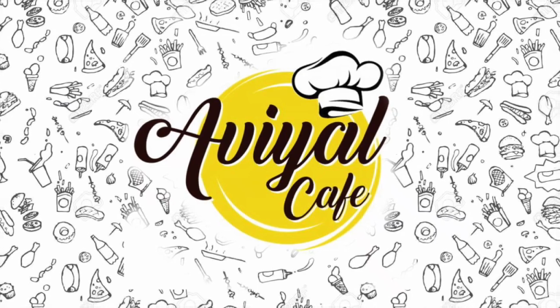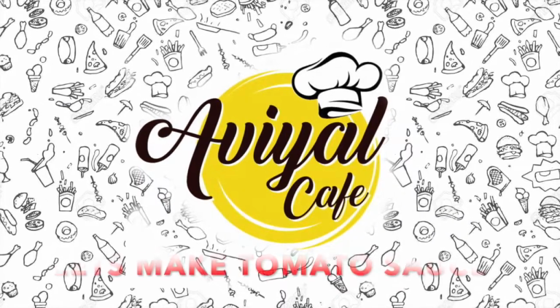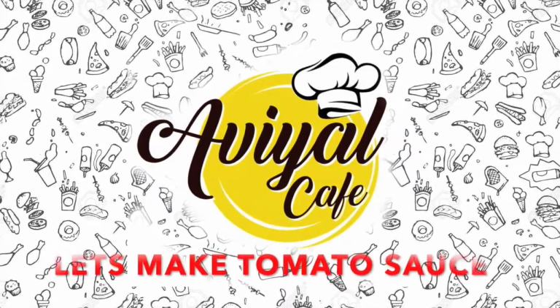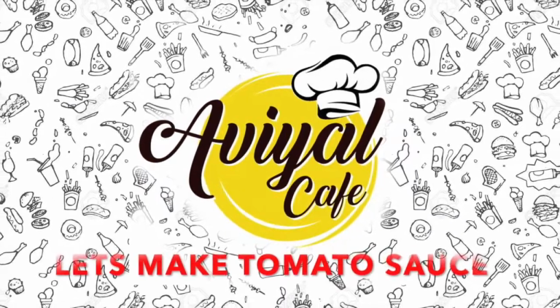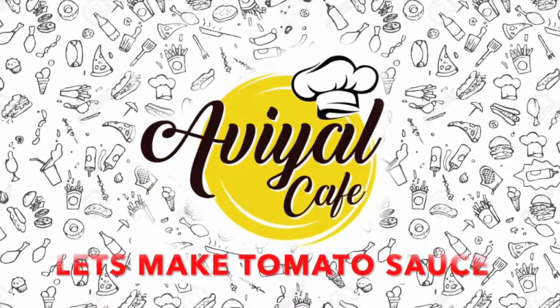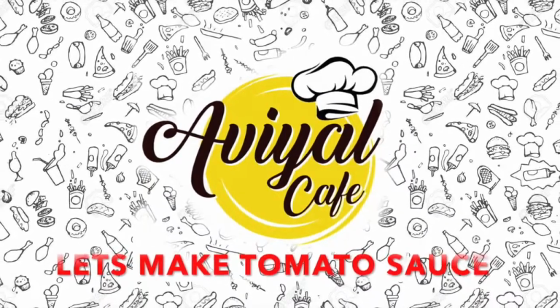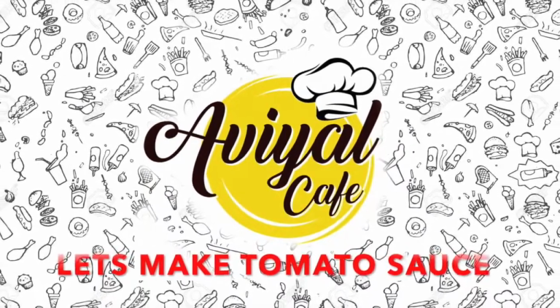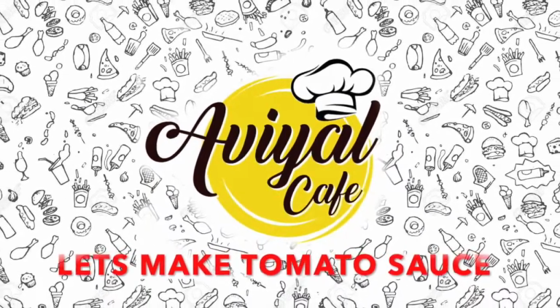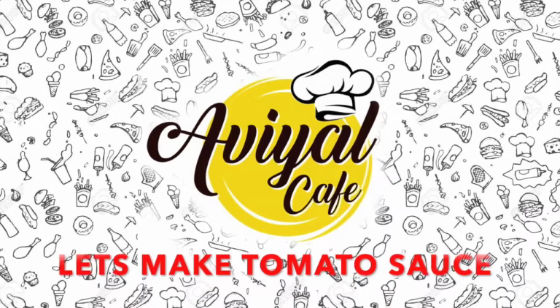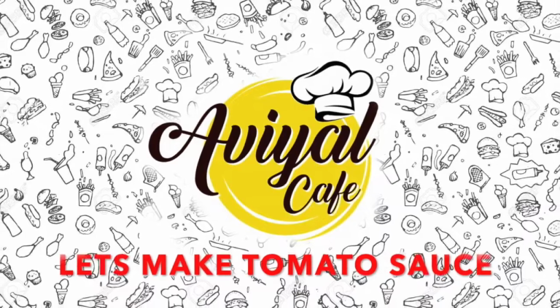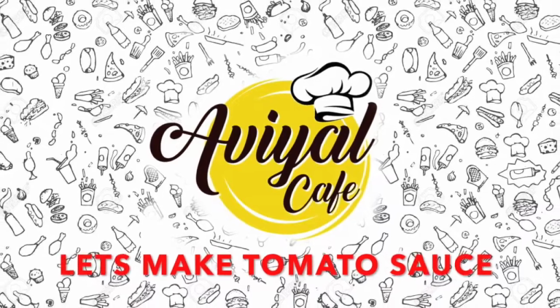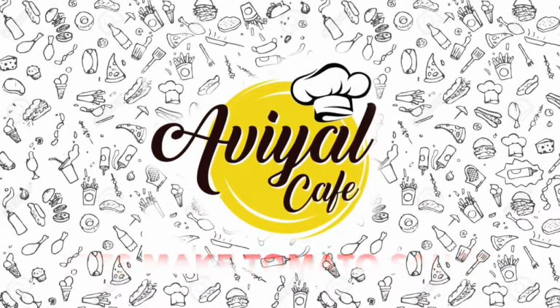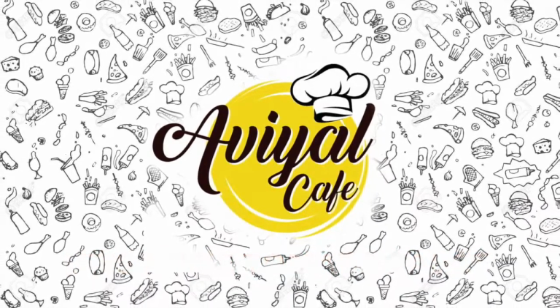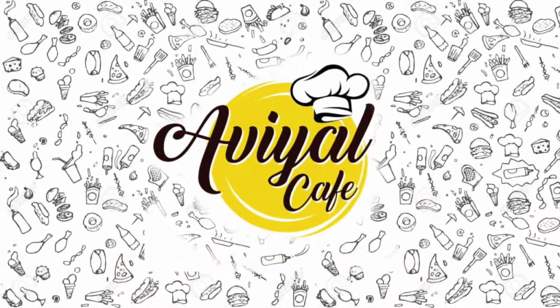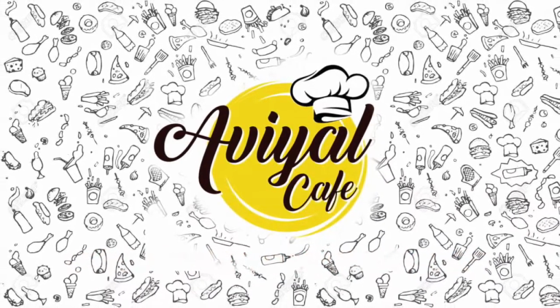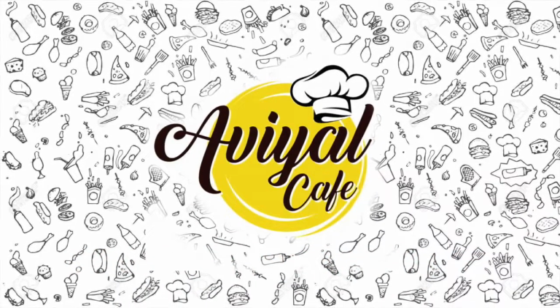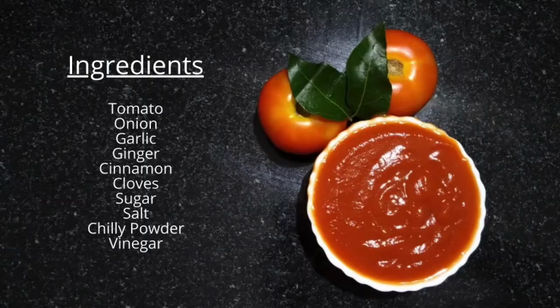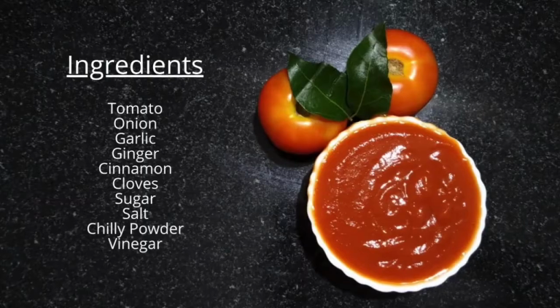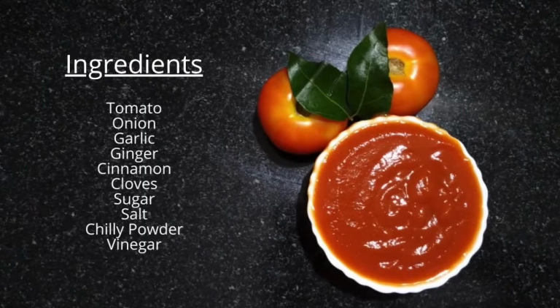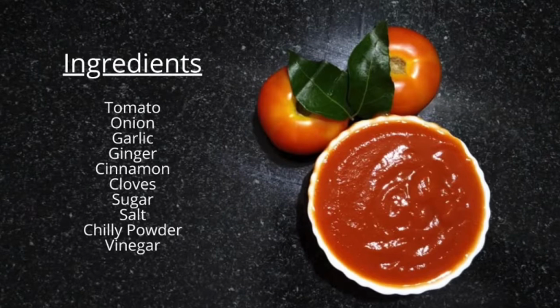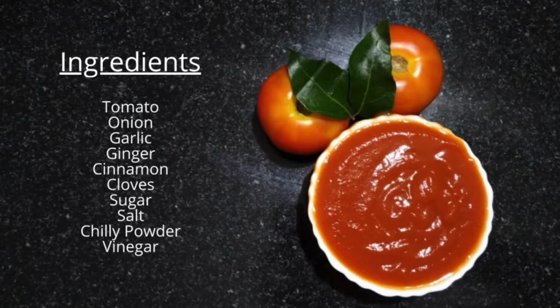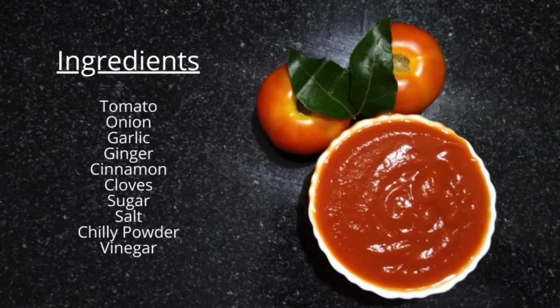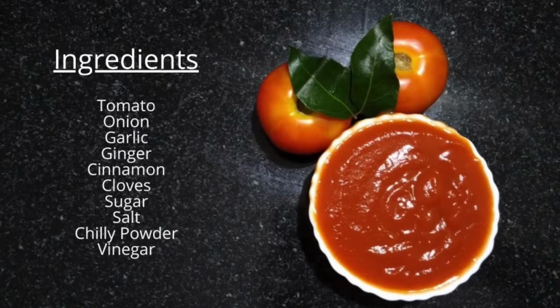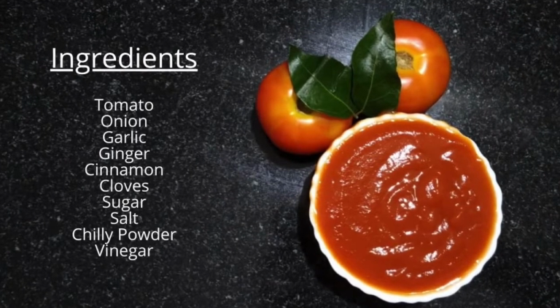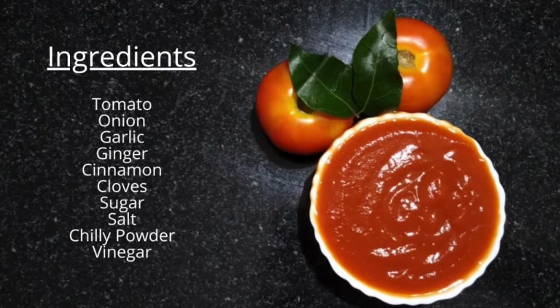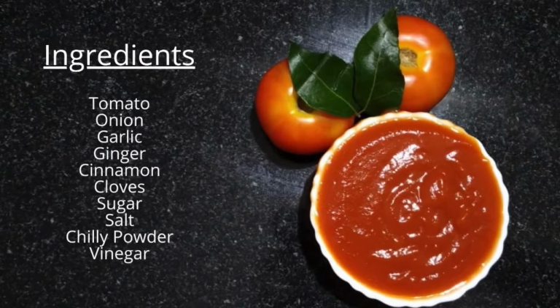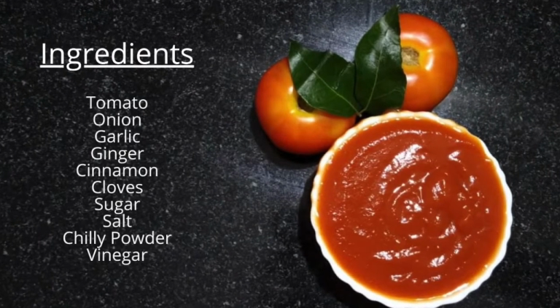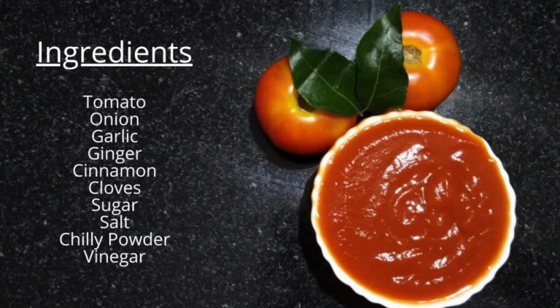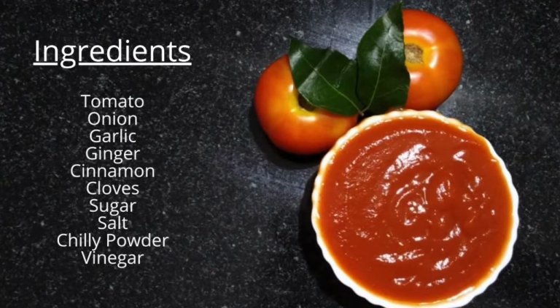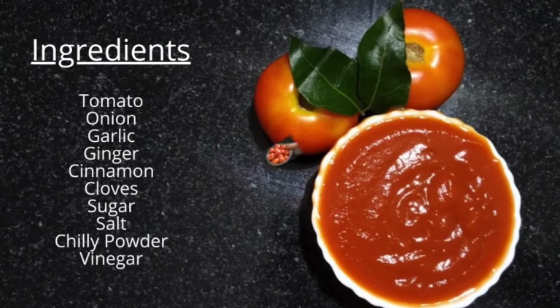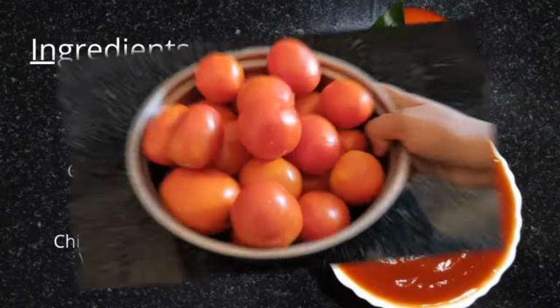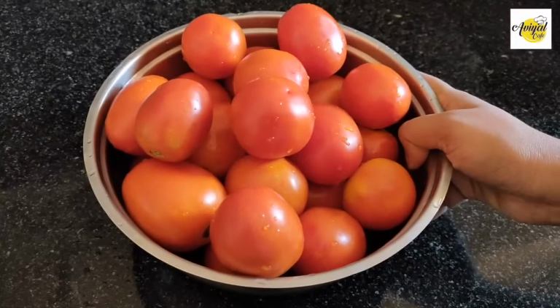Hi friends, welcome to Aviyal Cafe. We are going to eat tomato sauce in the shop. I am going to eat 2 grams of thakali.